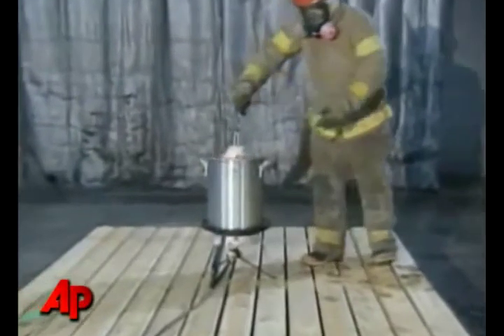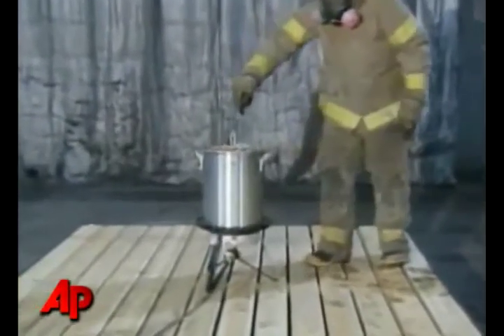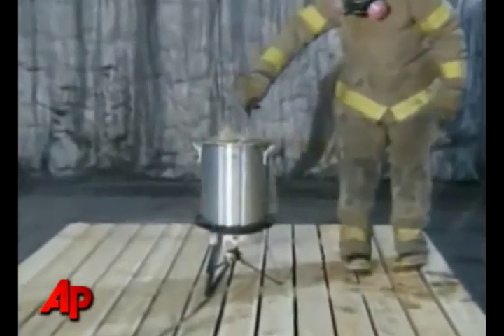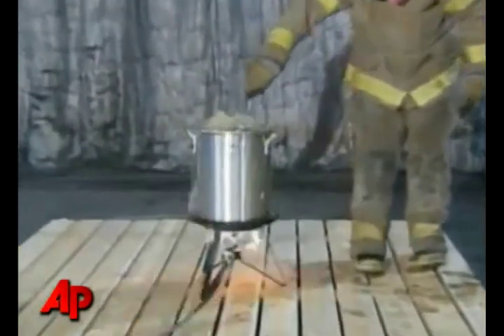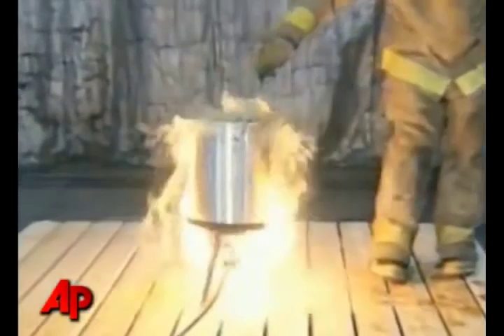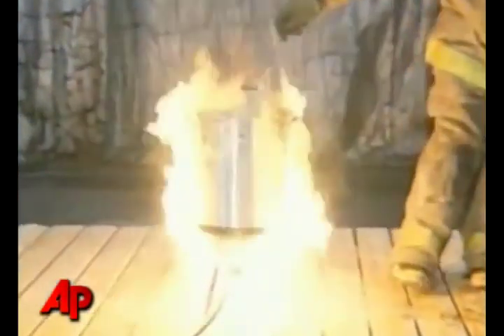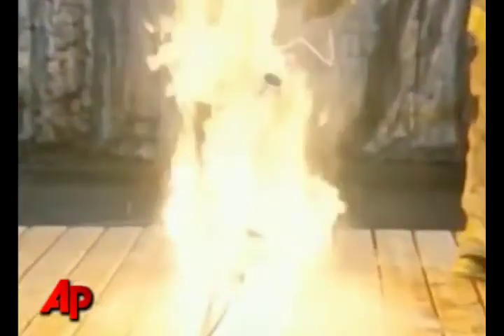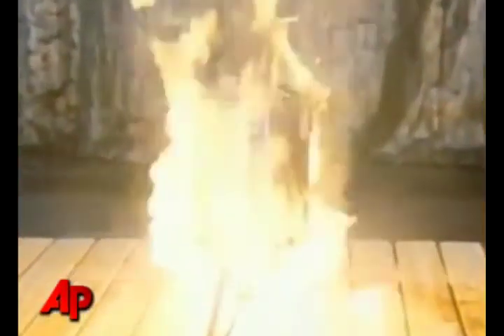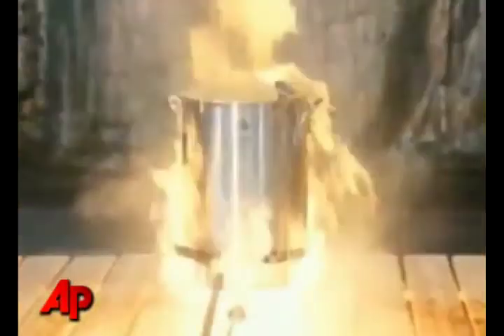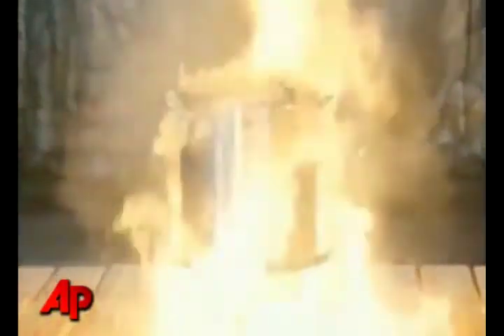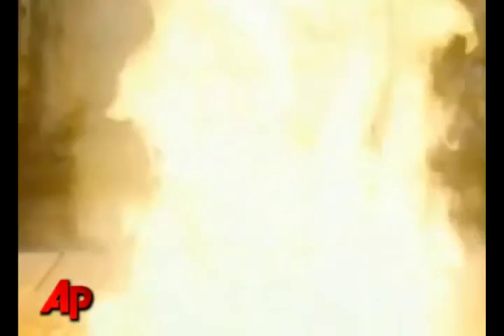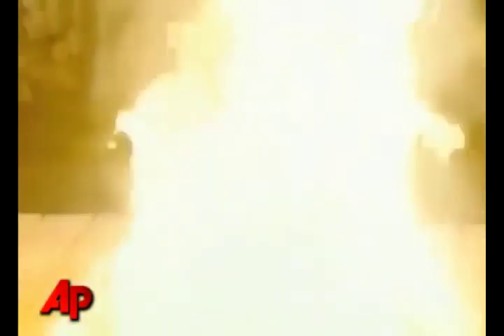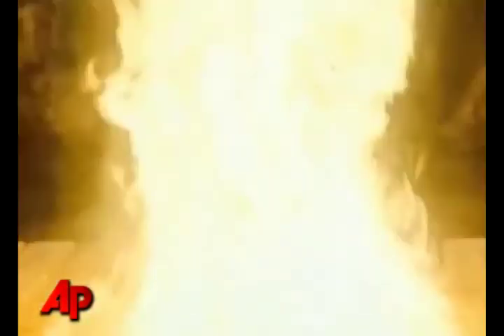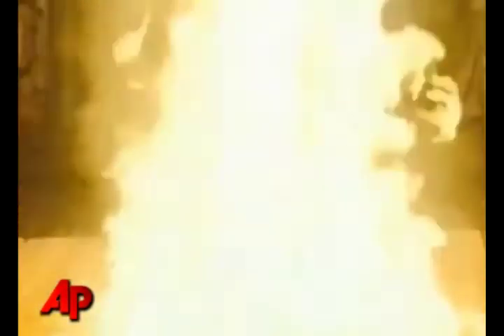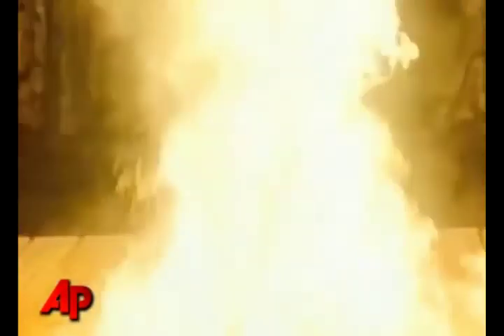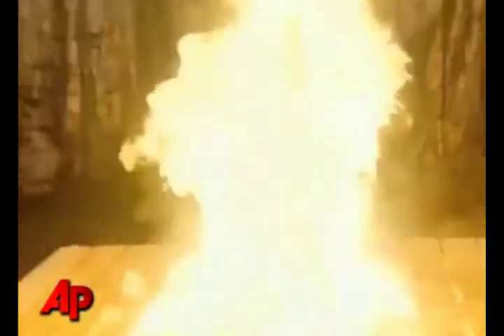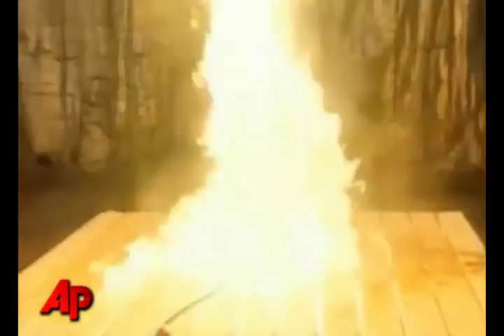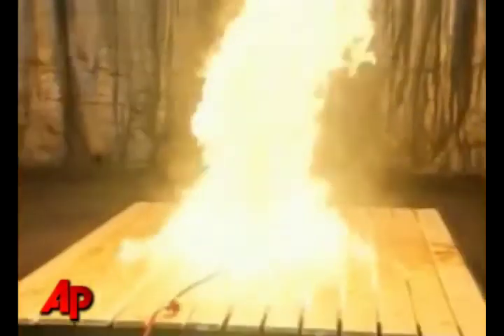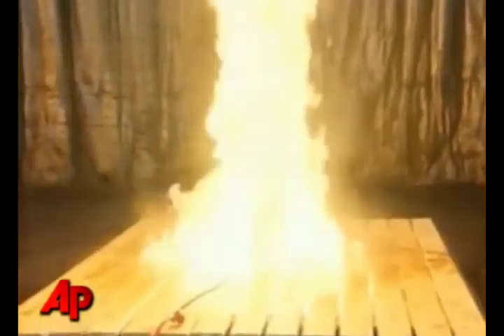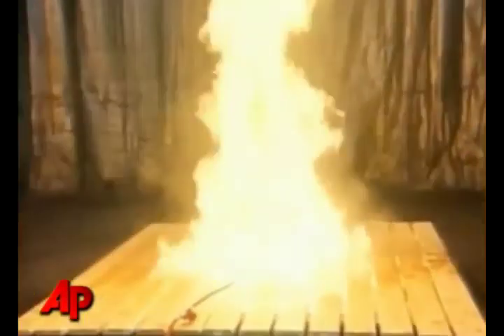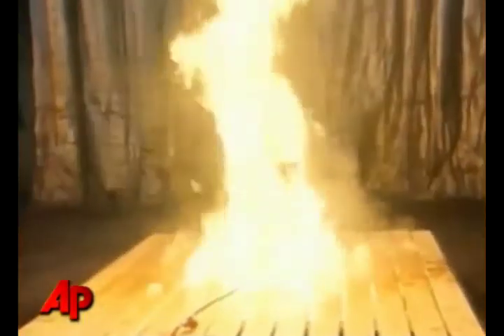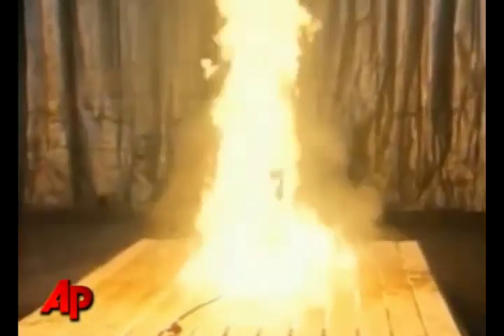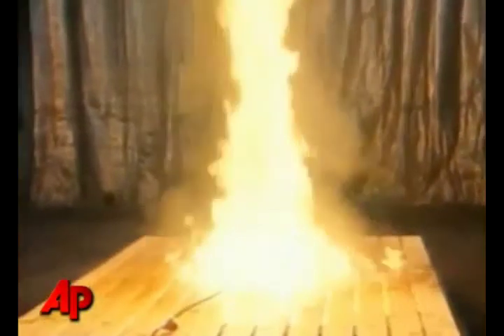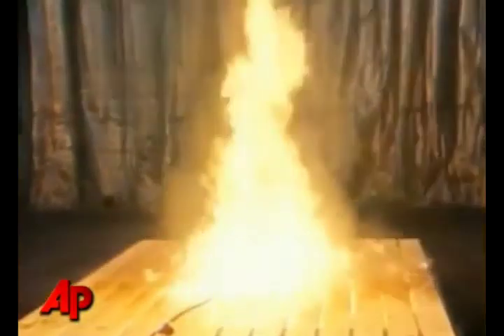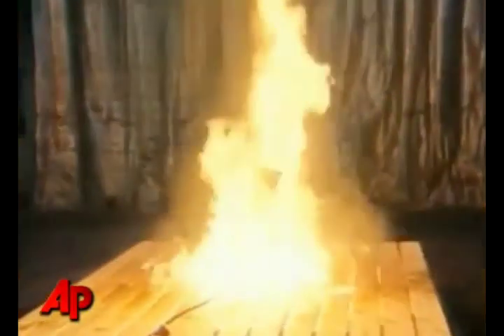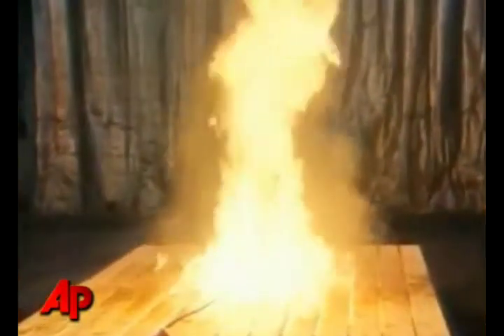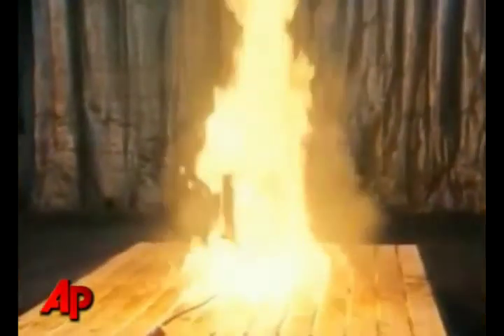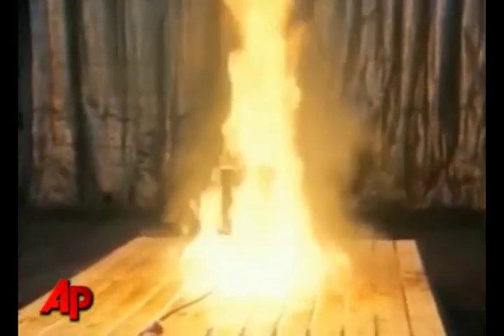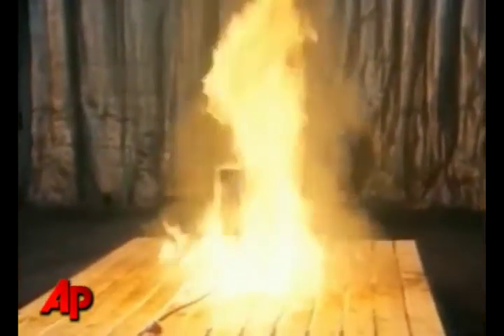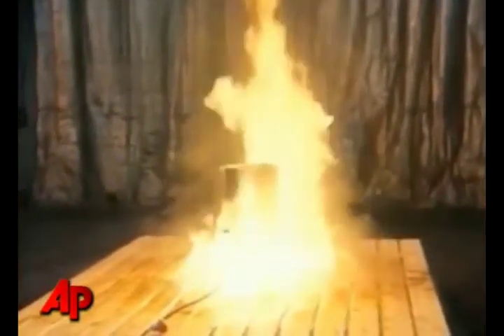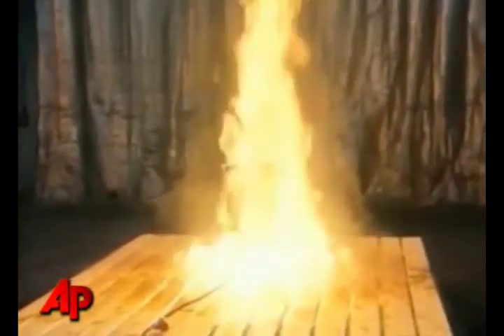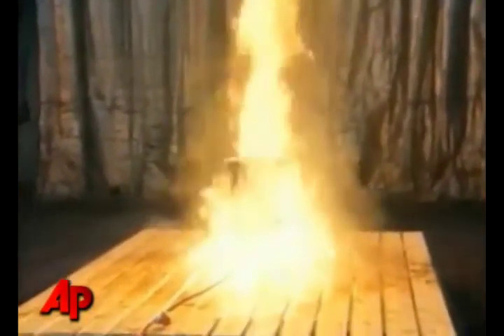First of all, always use your turkey fryer outdoors at least 10 feet away from any structure — your garage, your carport, or your house — and never on a wooden deck. Be sure that you keep kids and pets away from the turkey fryer and place it on a flat, level surface.